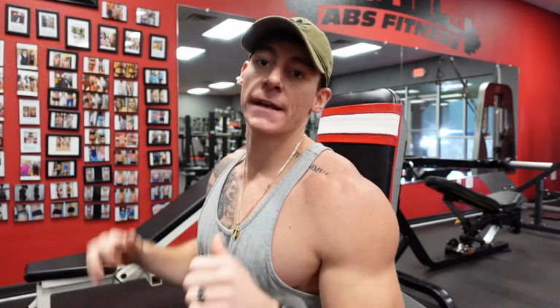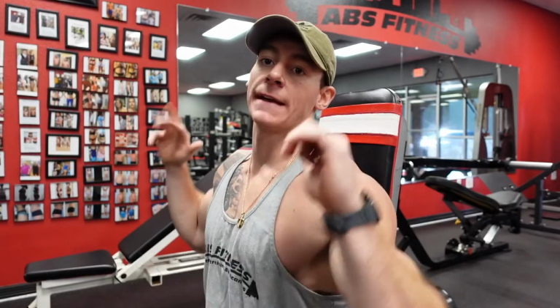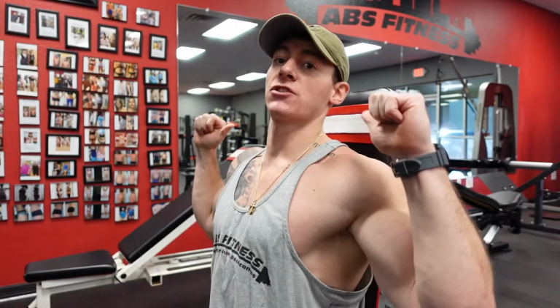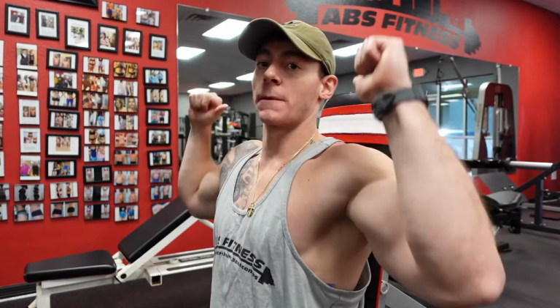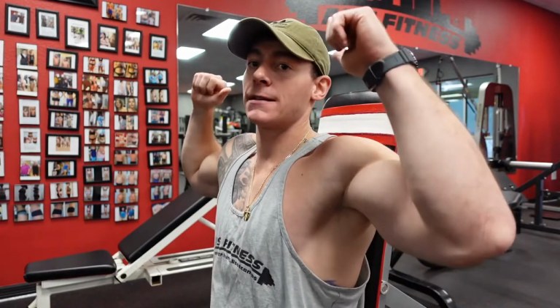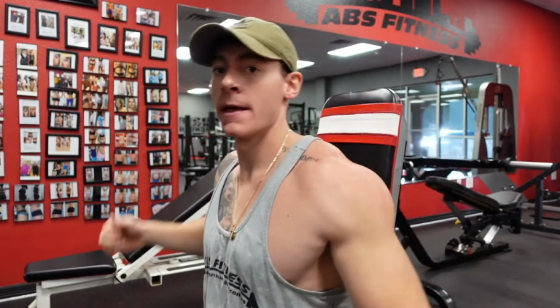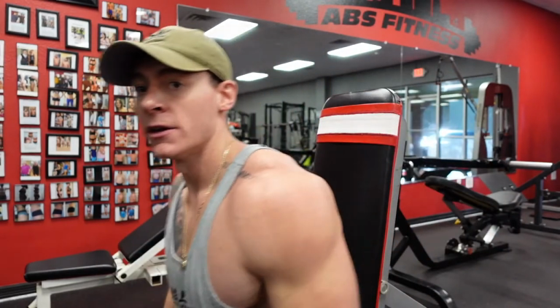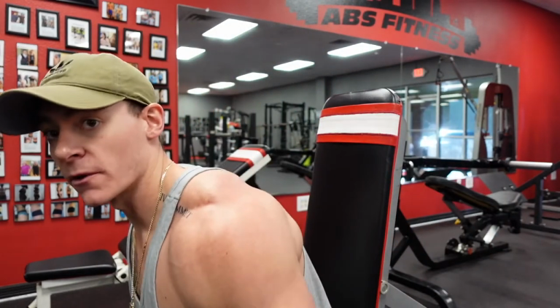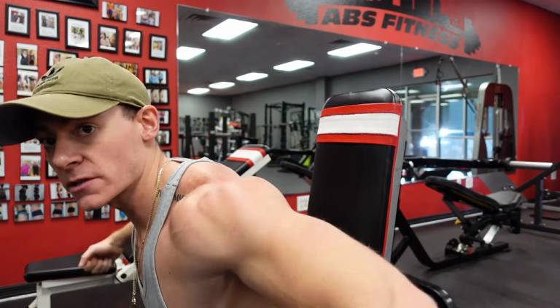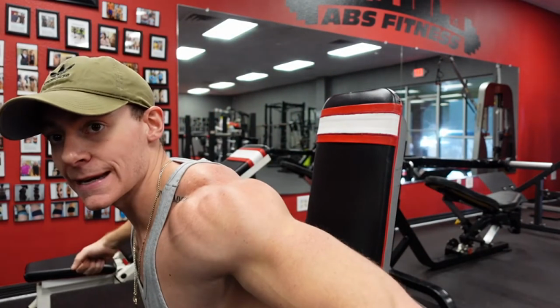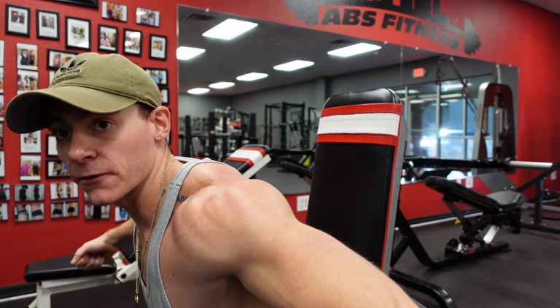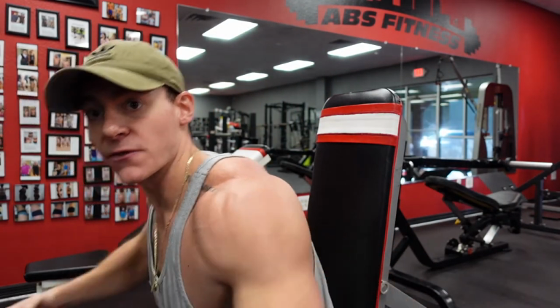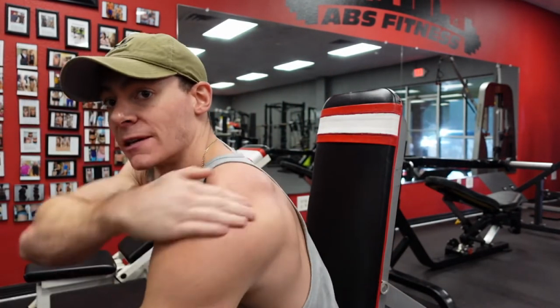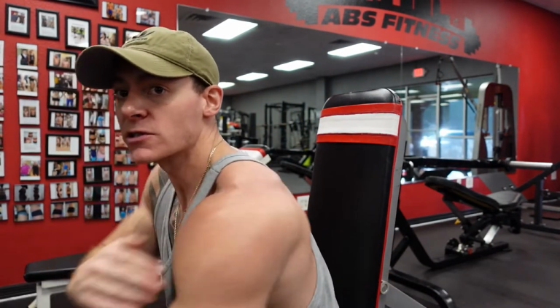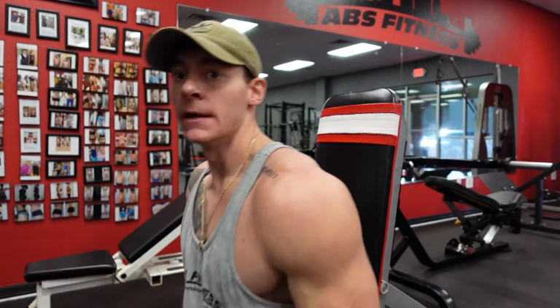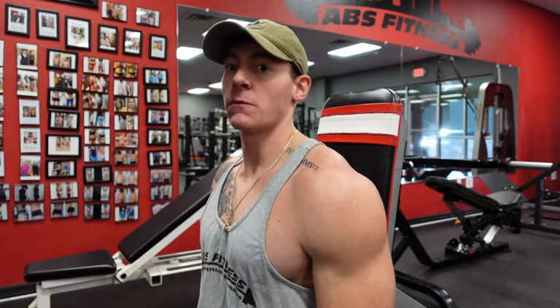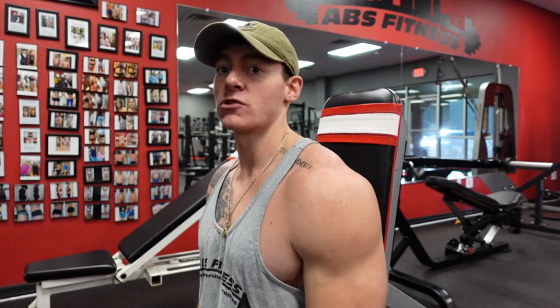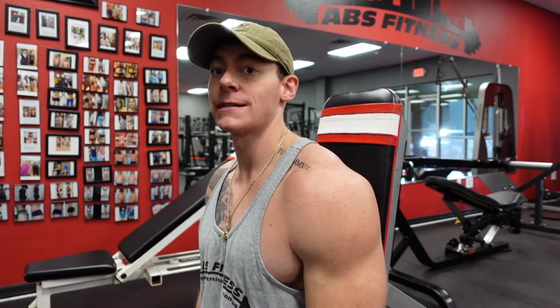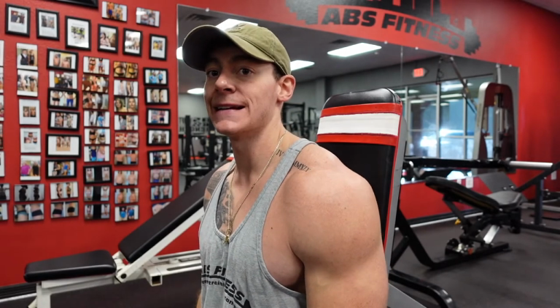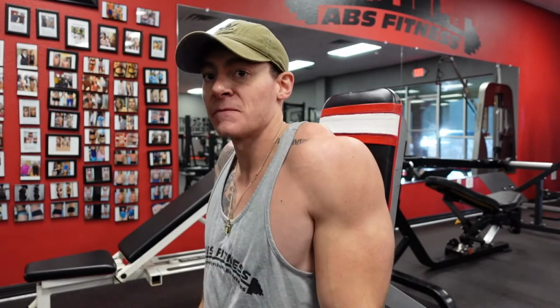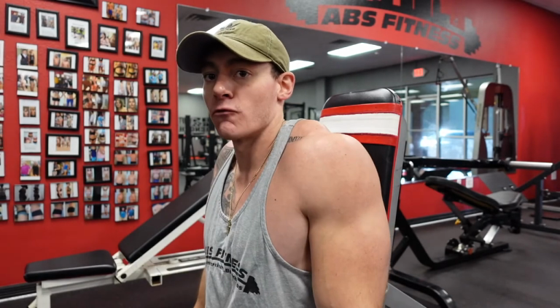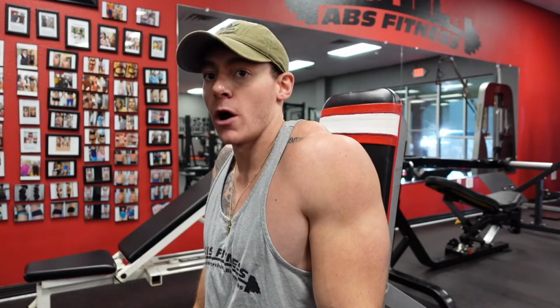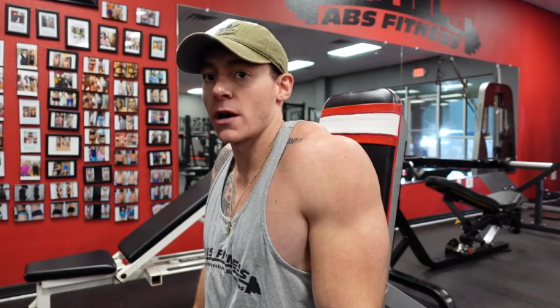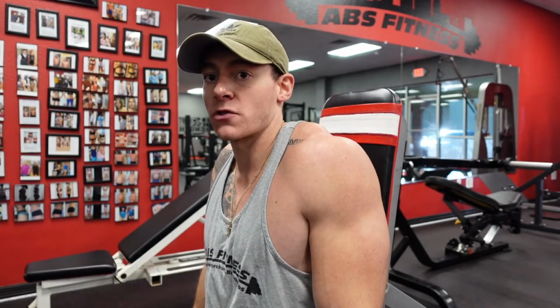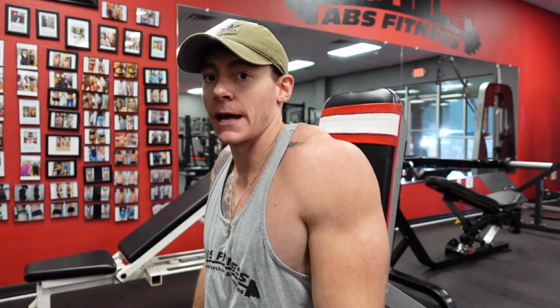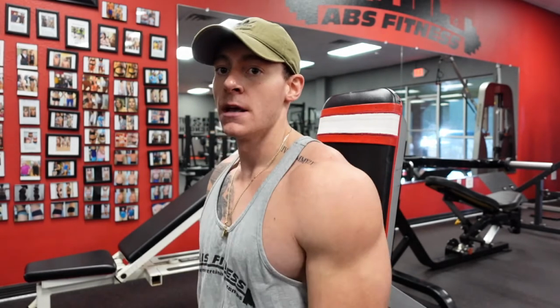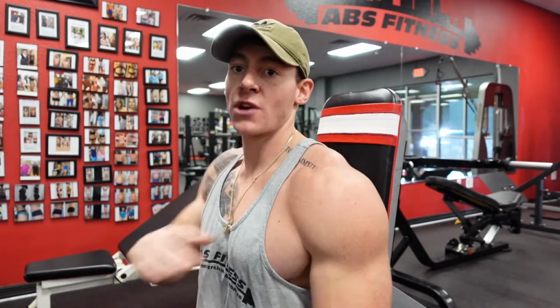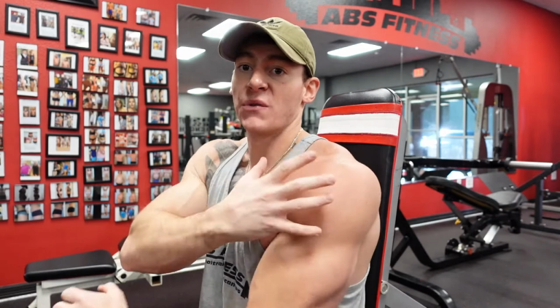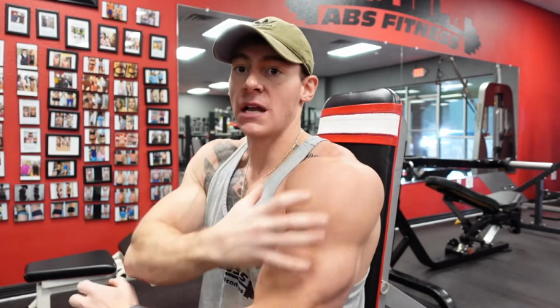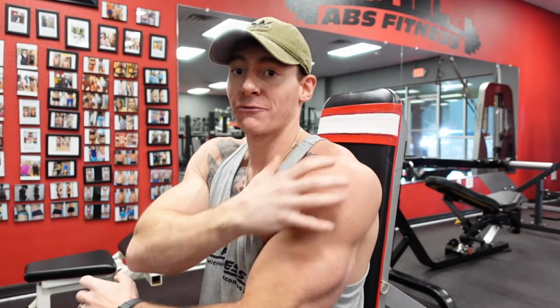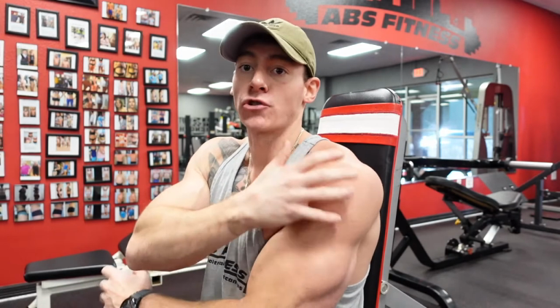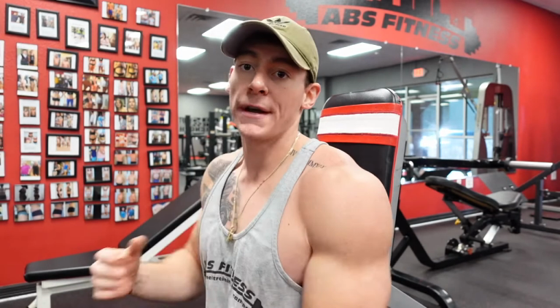Next up, we're gonna hit some nice seated shoulder presses, some reverse seated flies for the rear delts, and then we're gonna do some nice seated shrugs for the traps, guys. We're trying to build this nice round shoulder here.